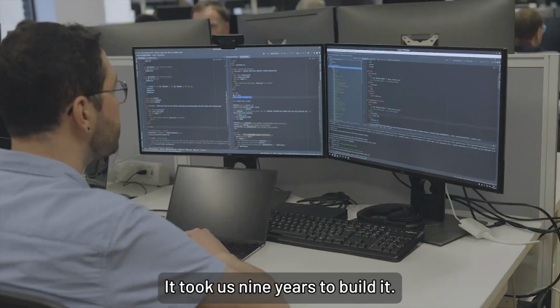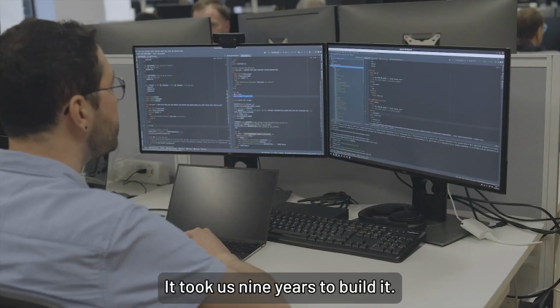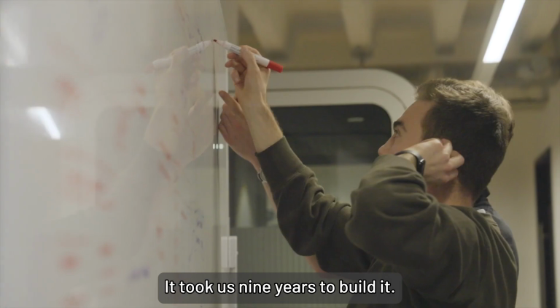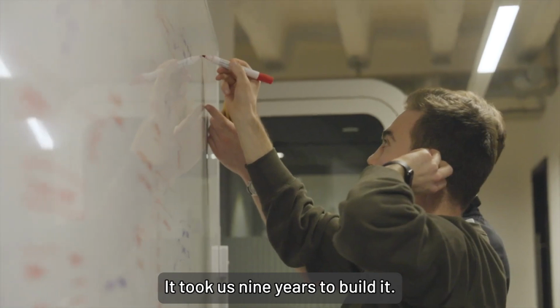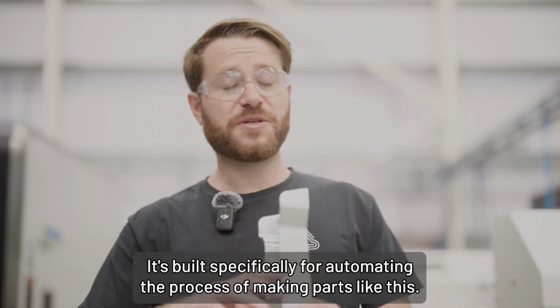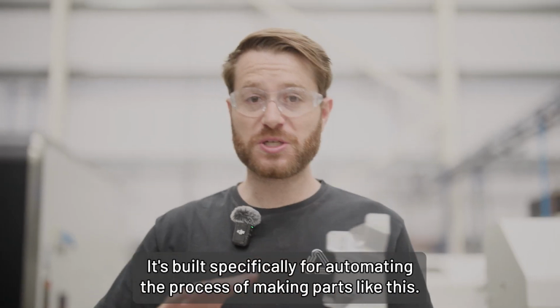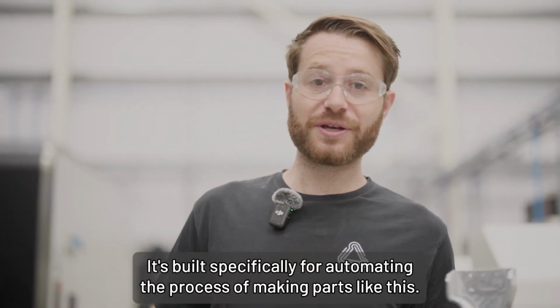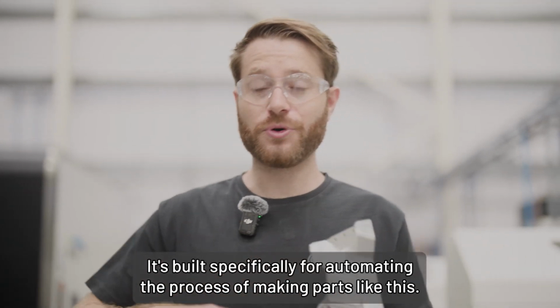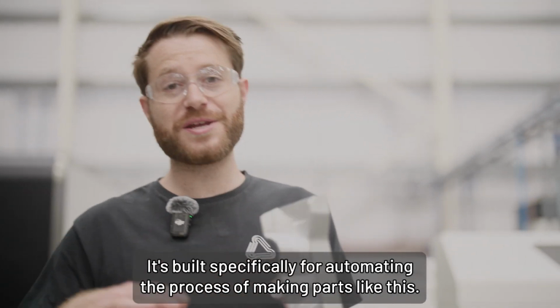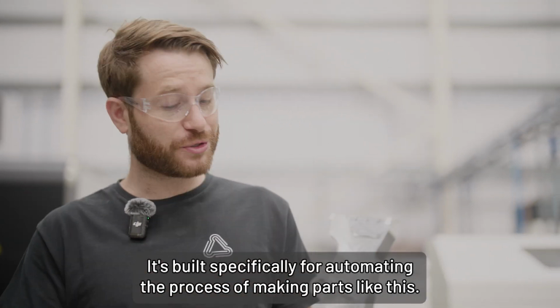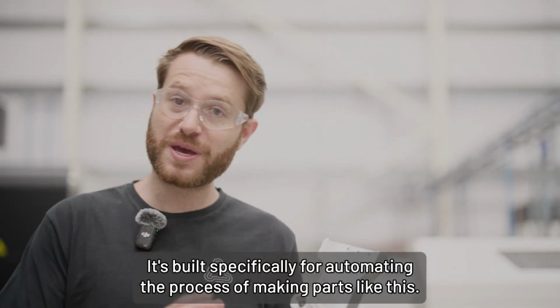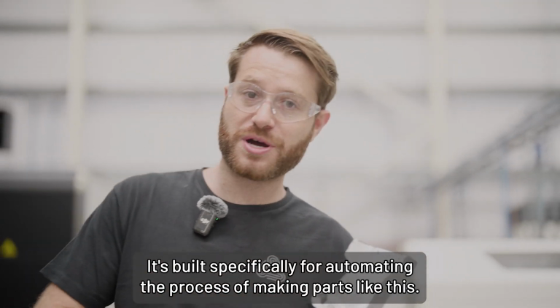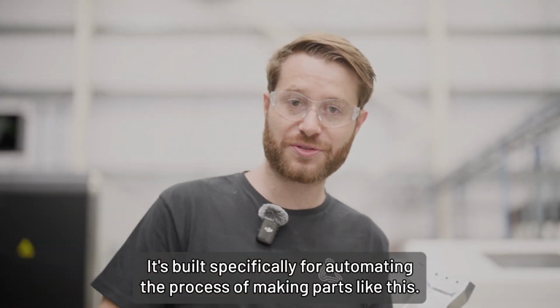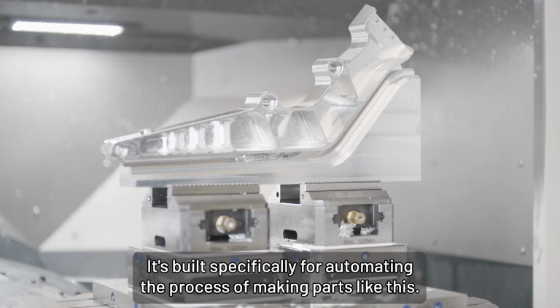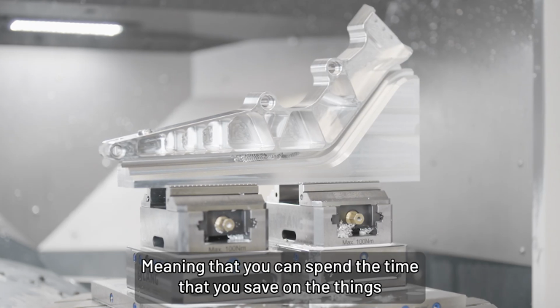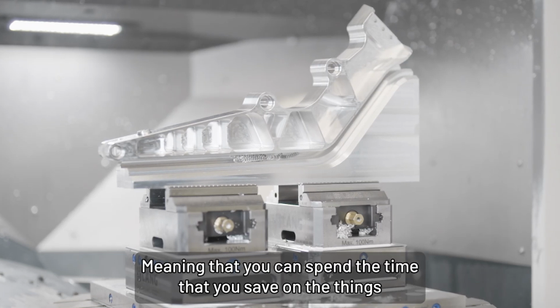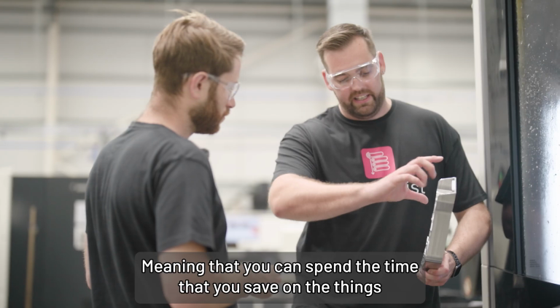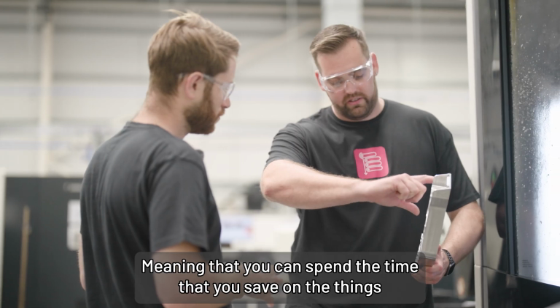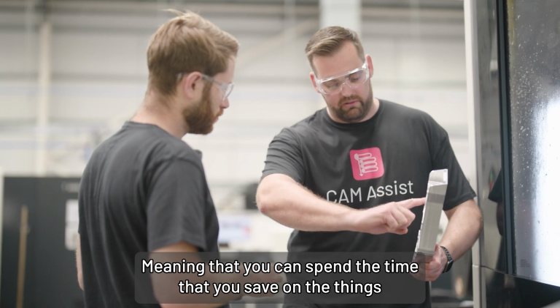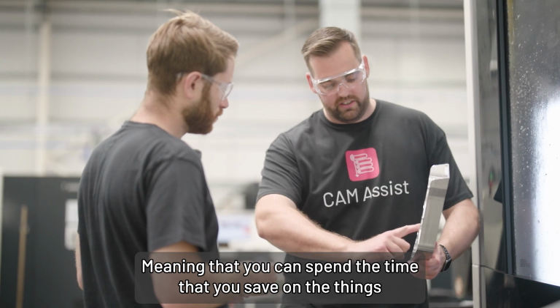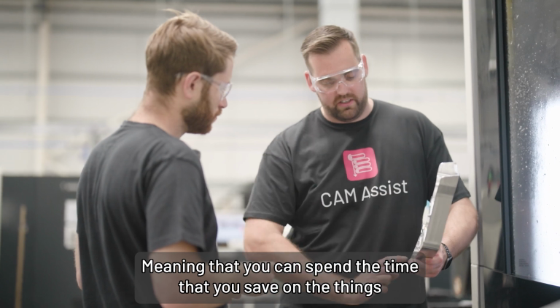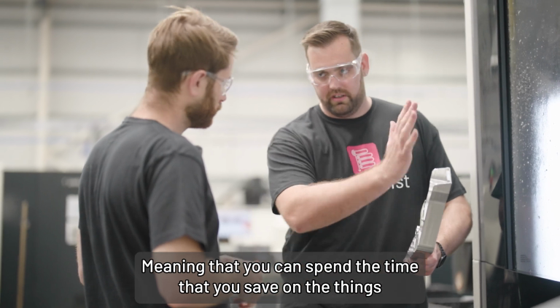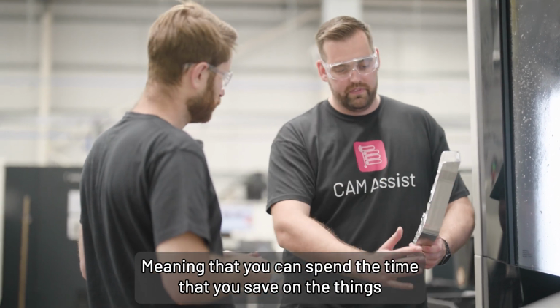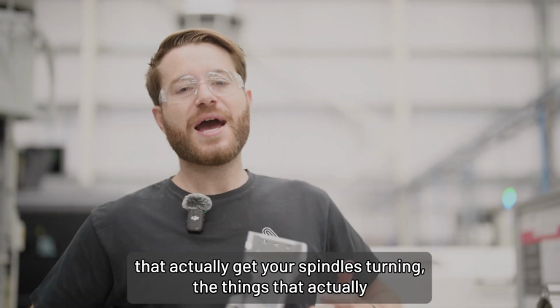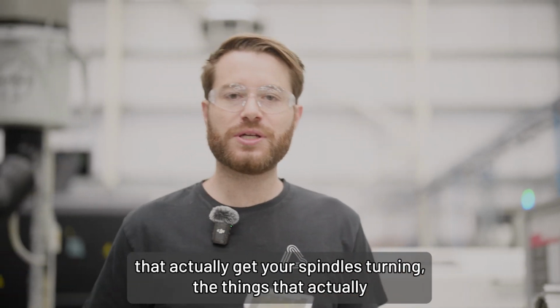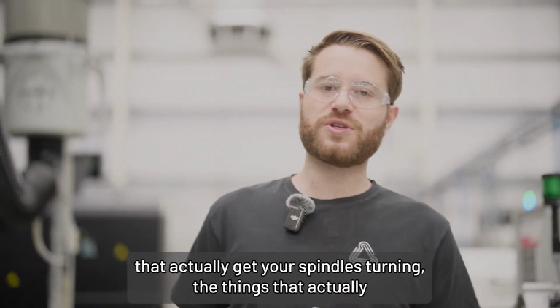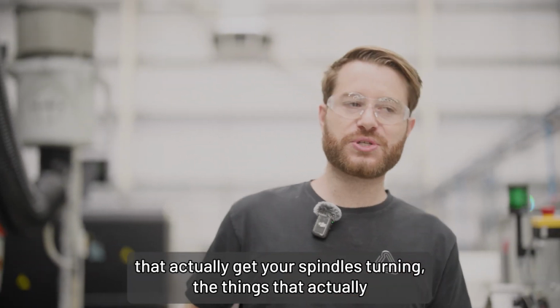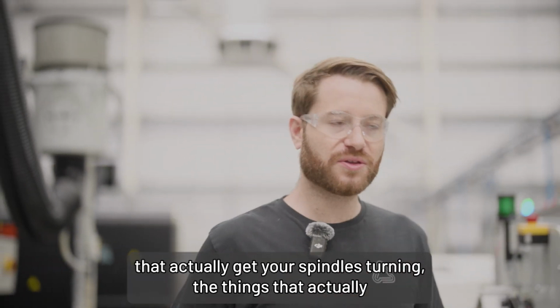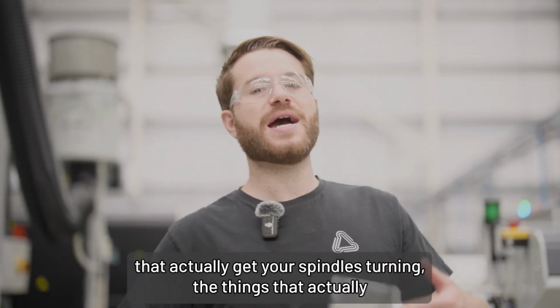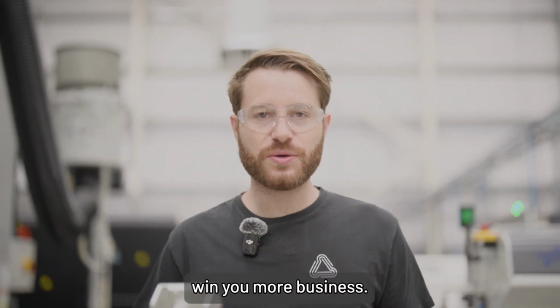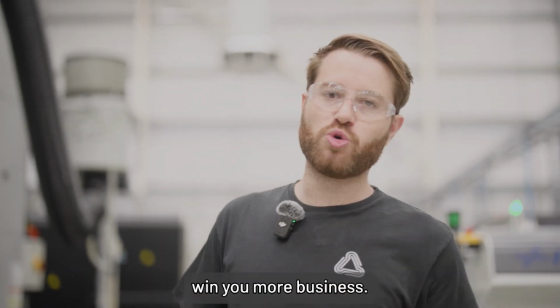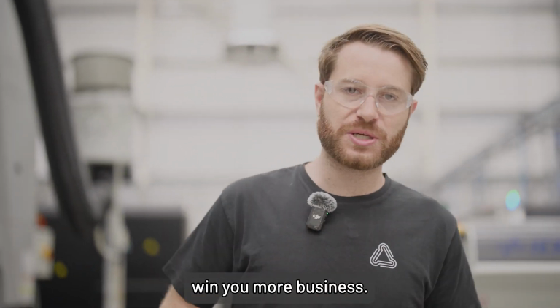It took us nine years to build it. It's built specifically for automating the process of making parts like this, meaning that you can spend the time that you save on the things that actually get your spindles turning, the things that actually win you more business.